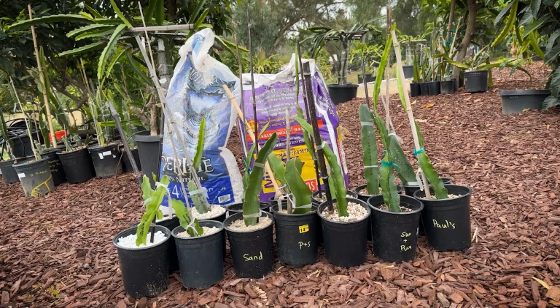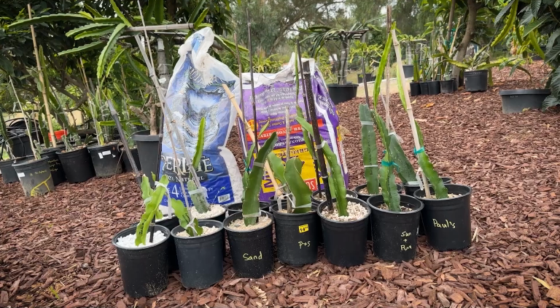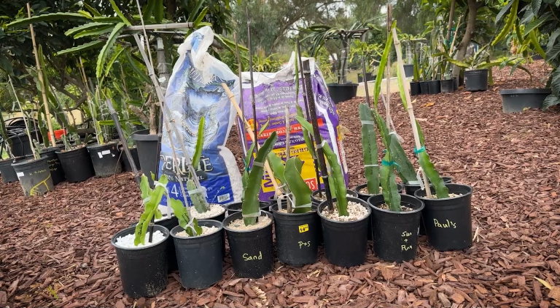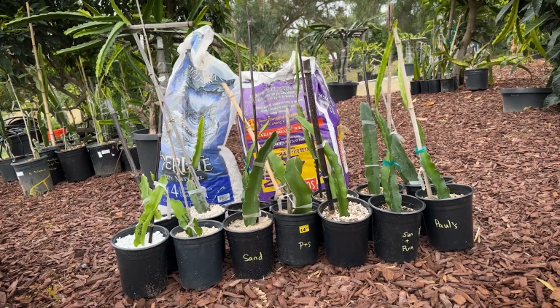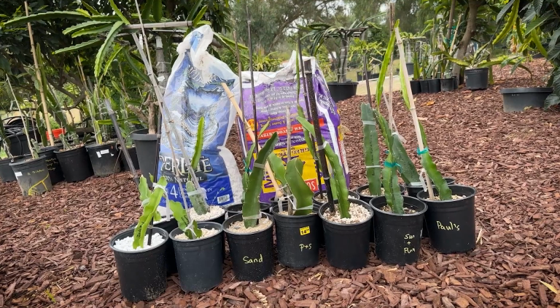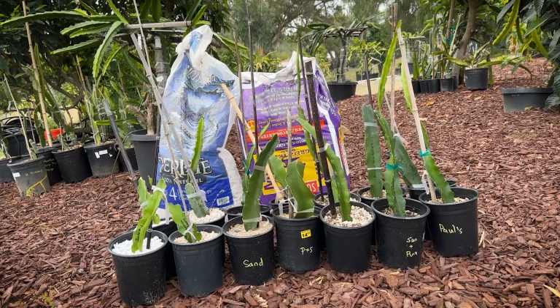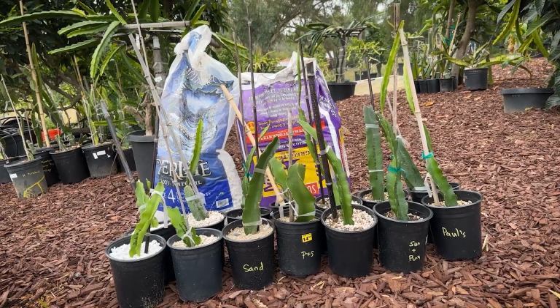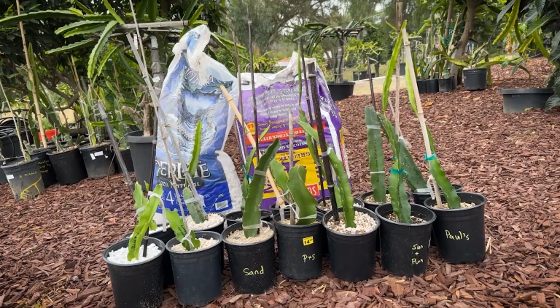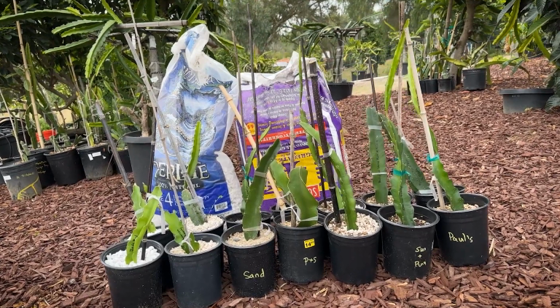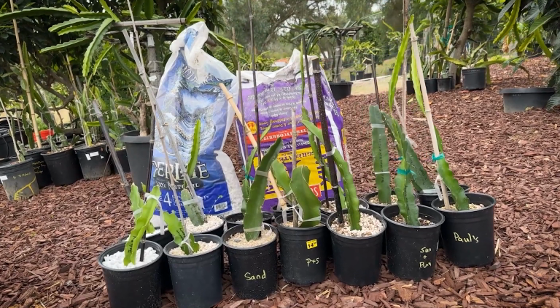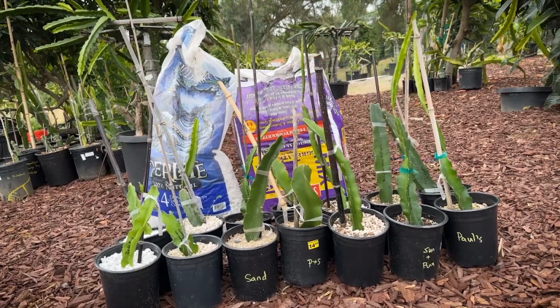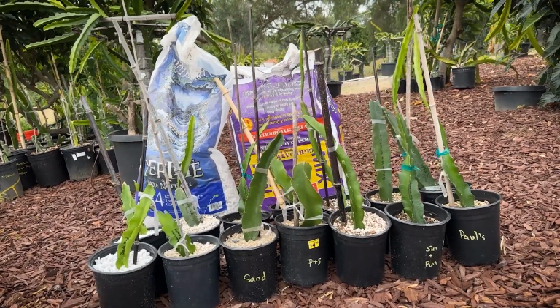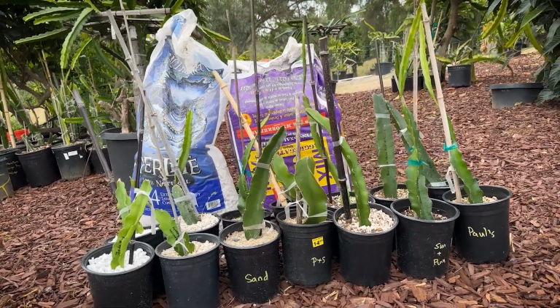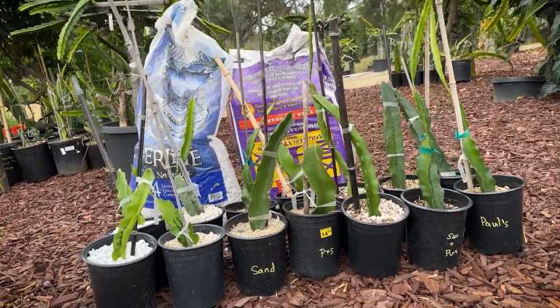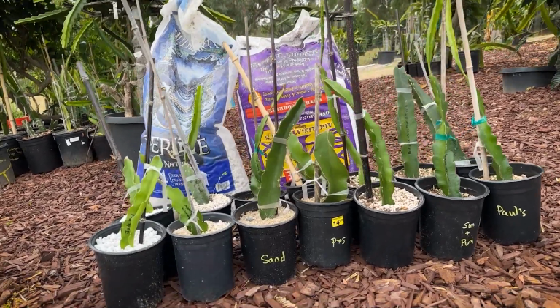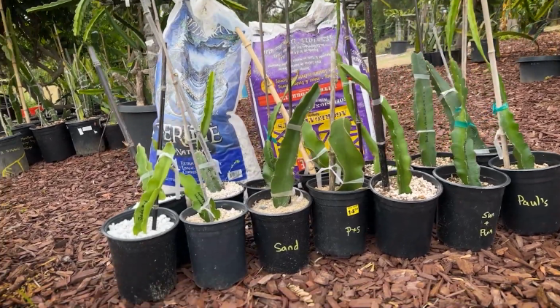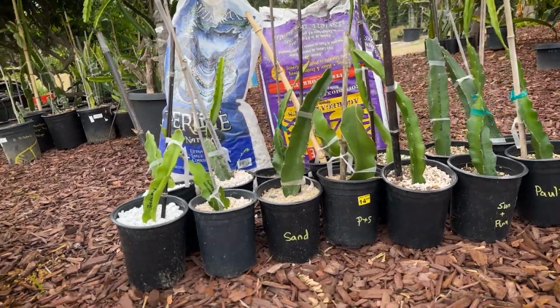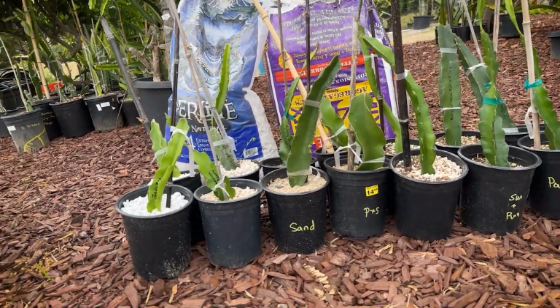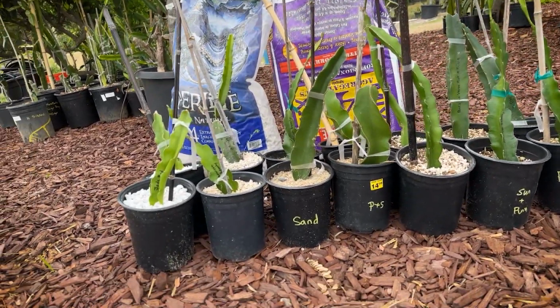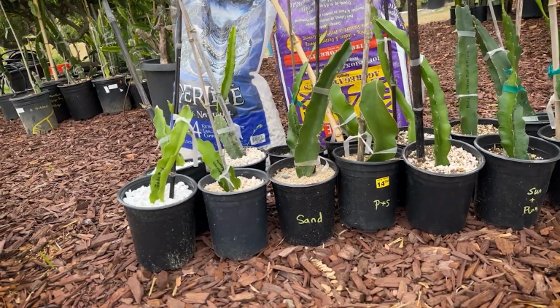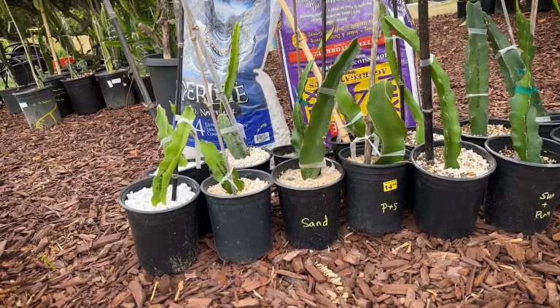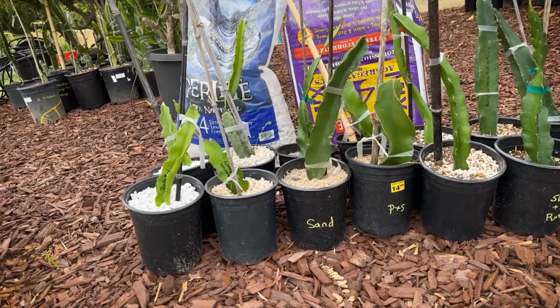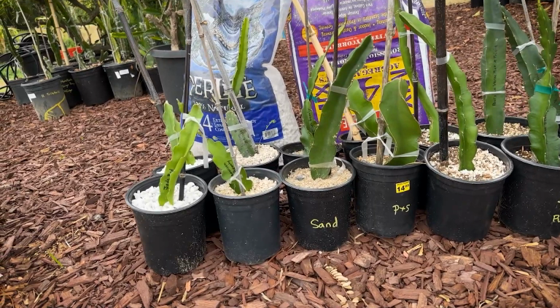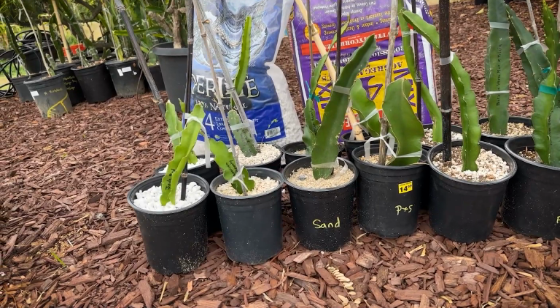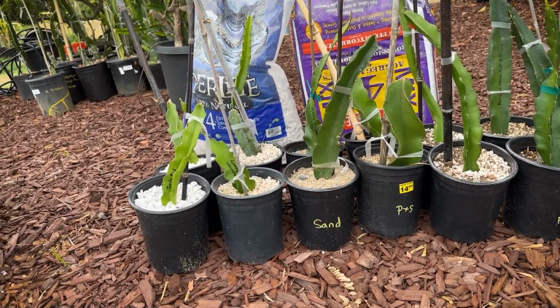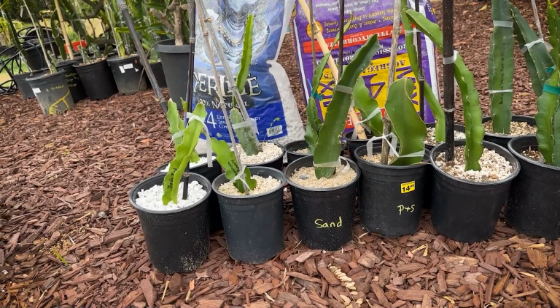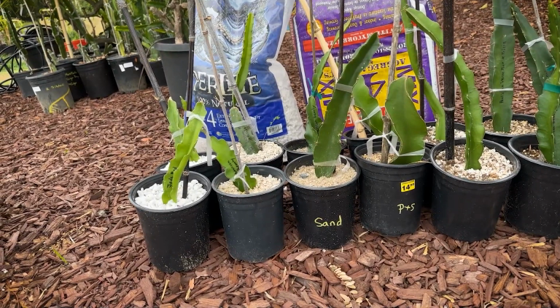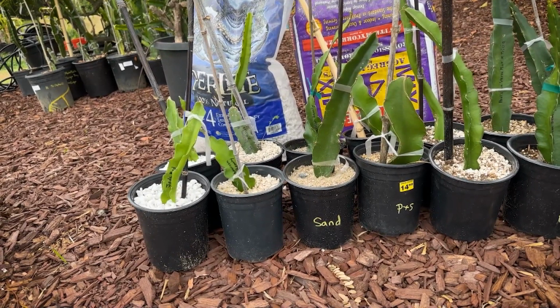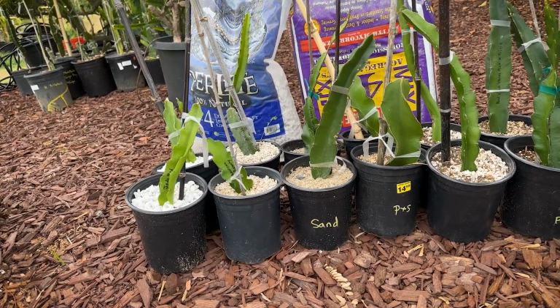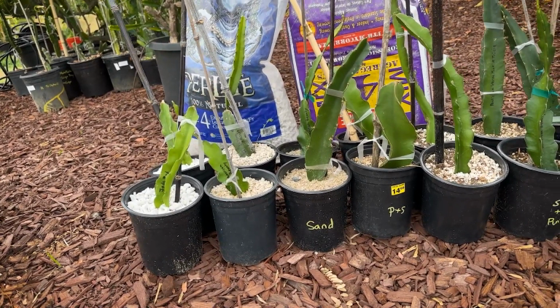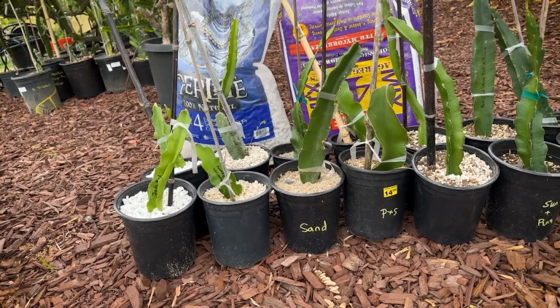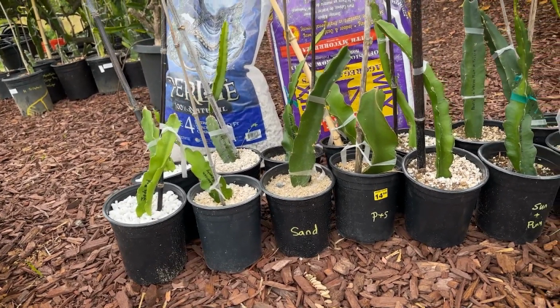Hey, this is Paul, and today I'm going to share my results on a two and a half month experiment where I used four different growing medias to root dragon fruit cuttings.